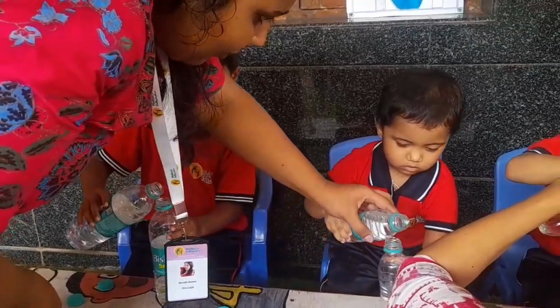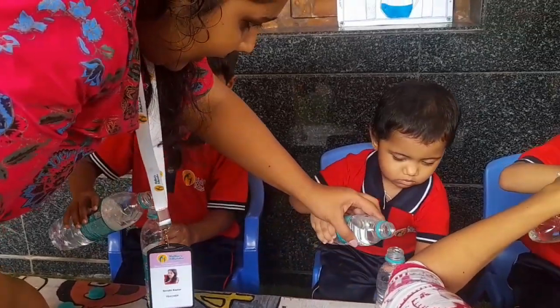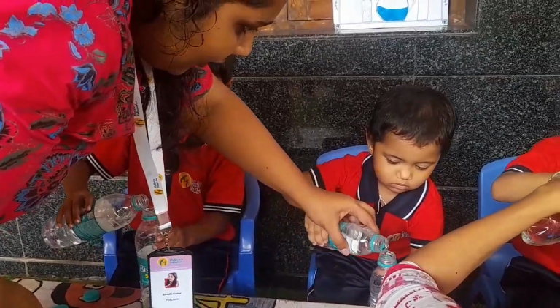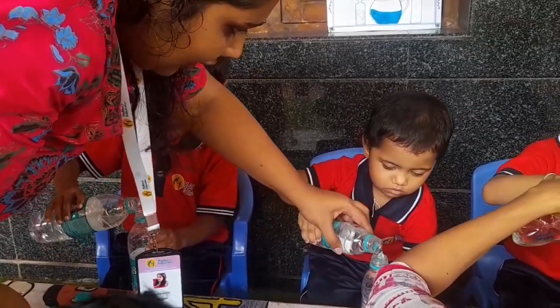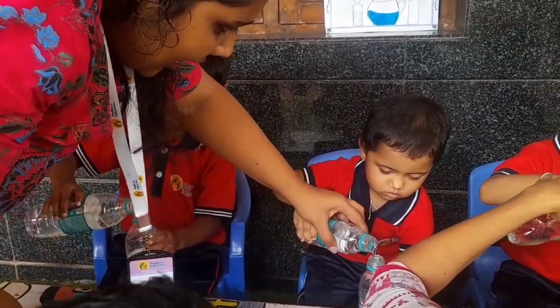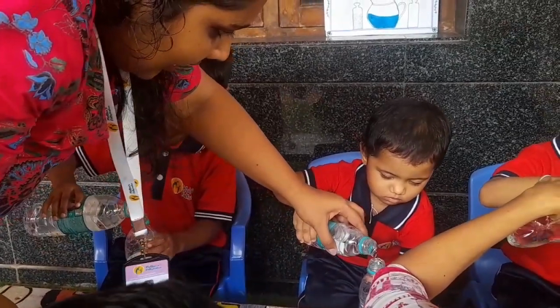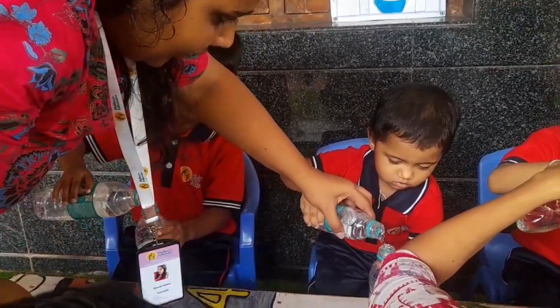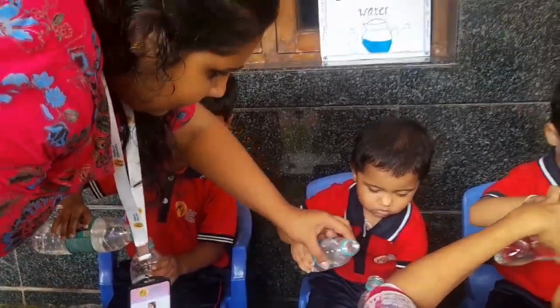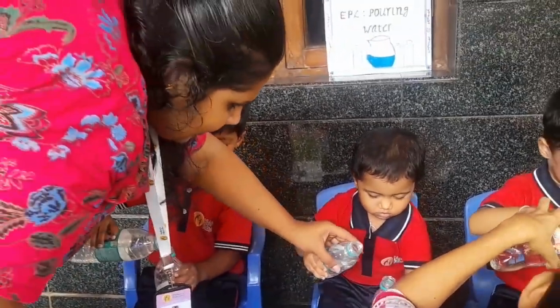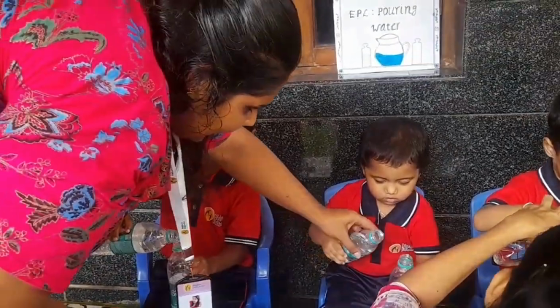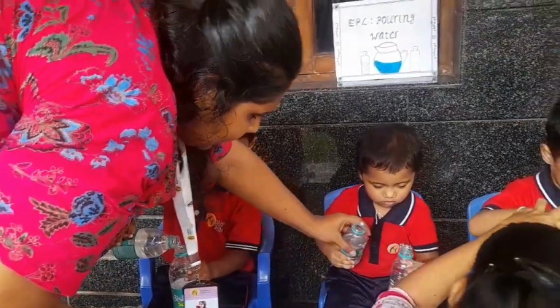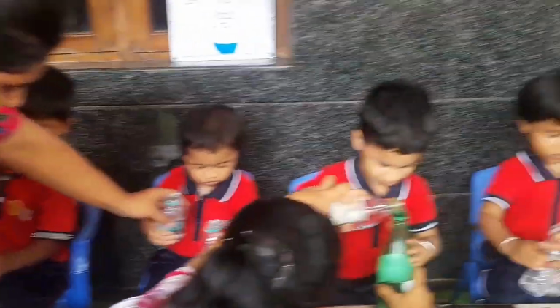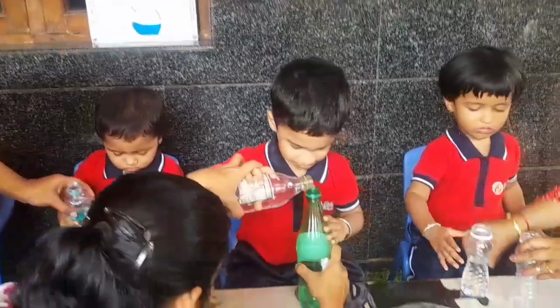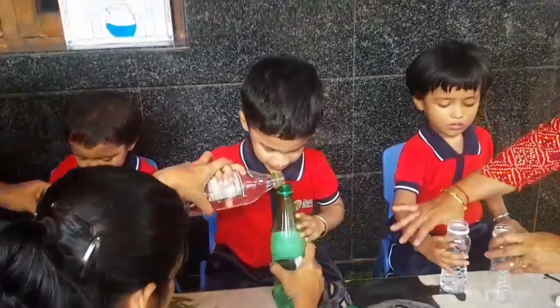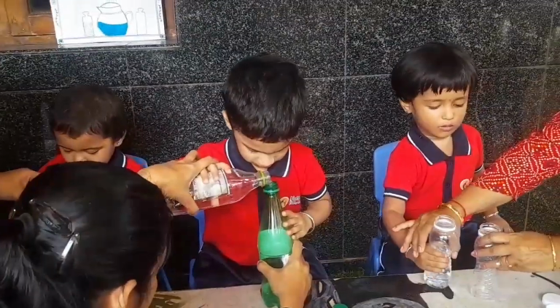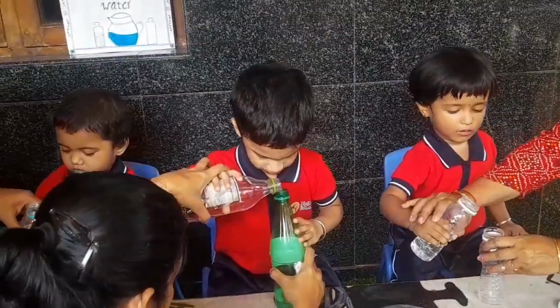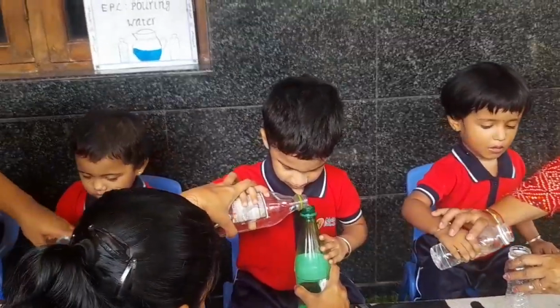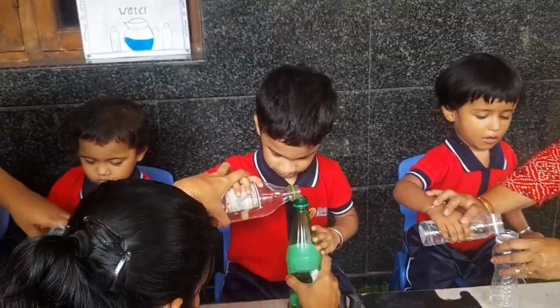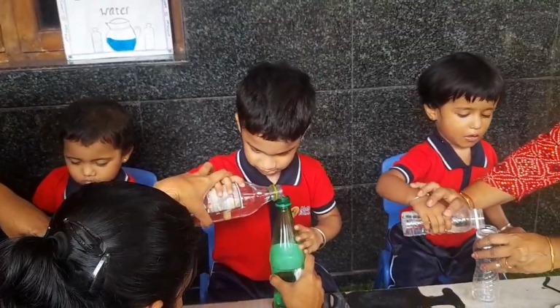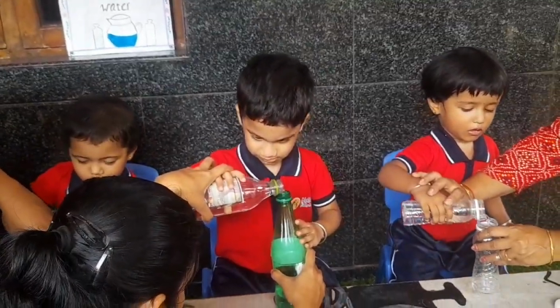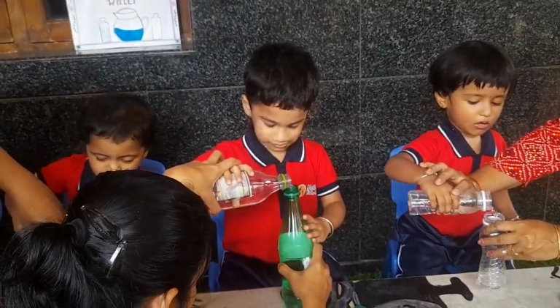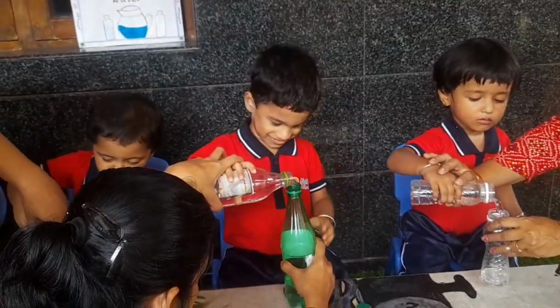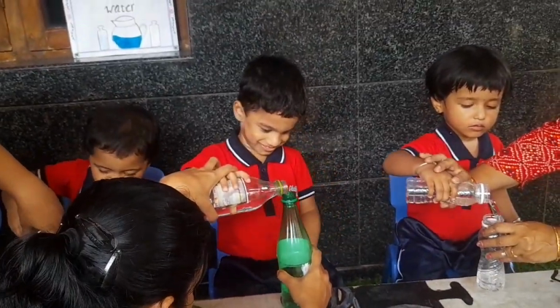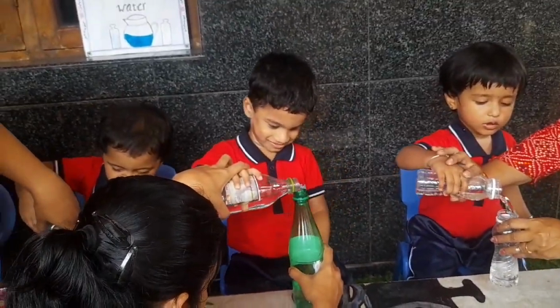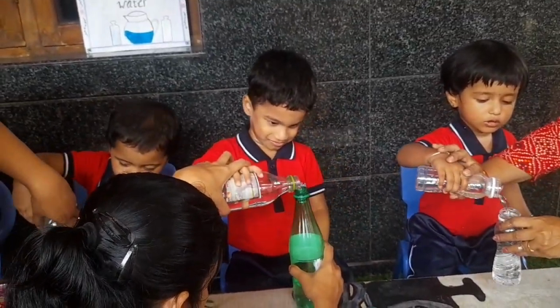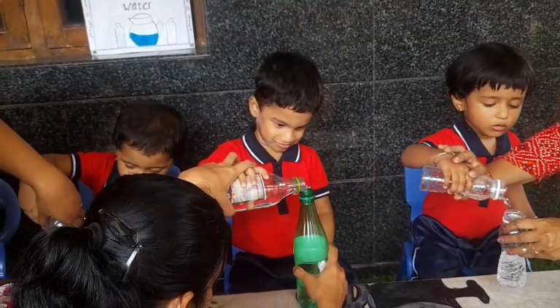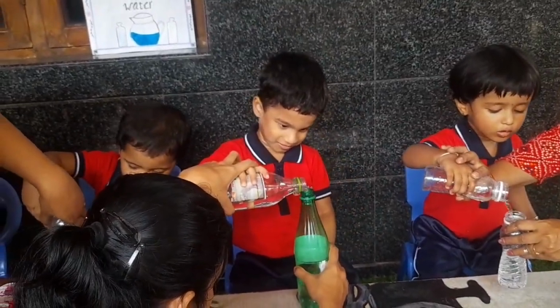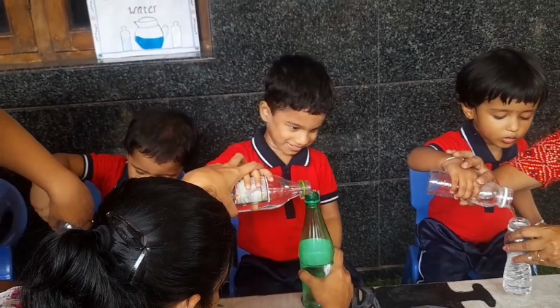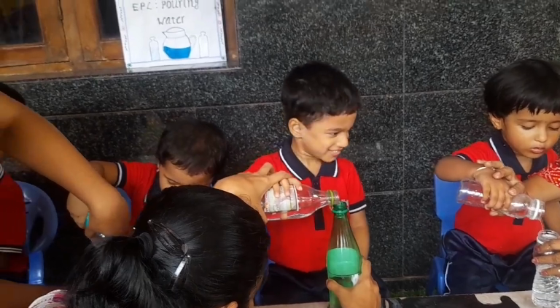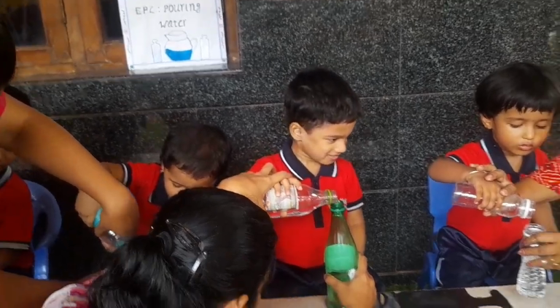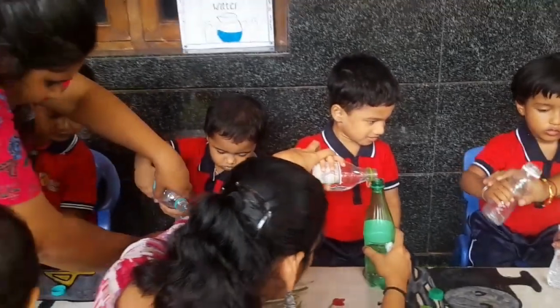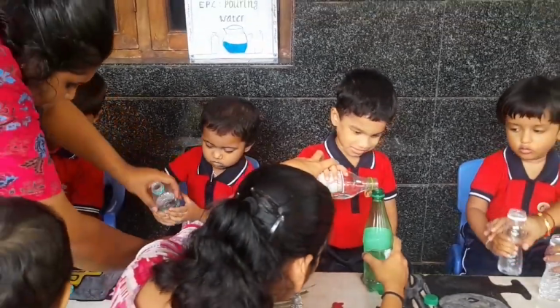Very good. Very good, Shasta. Very good. Very good. Now pour it. Pour it fully. Fully. Fully. Very good, Shasta.